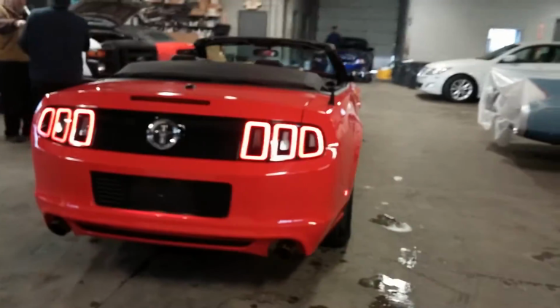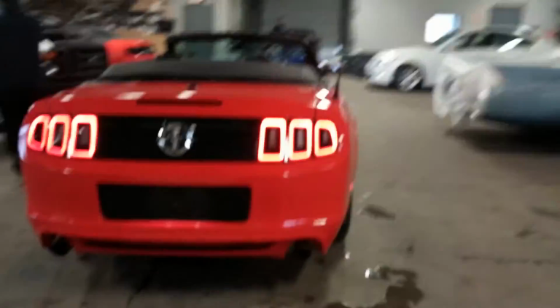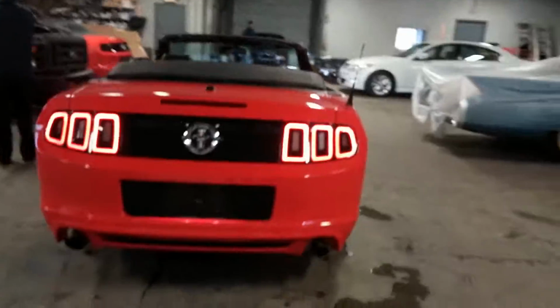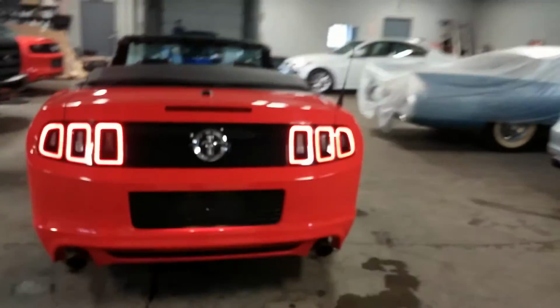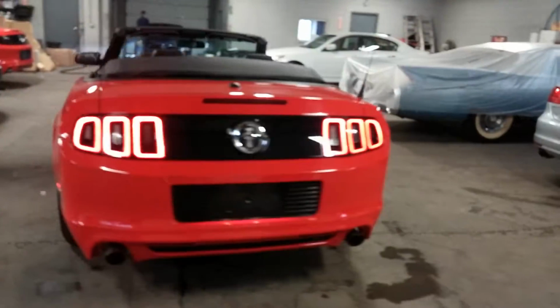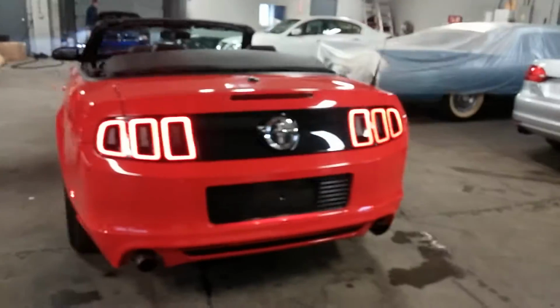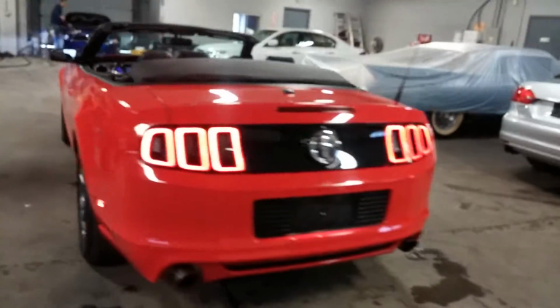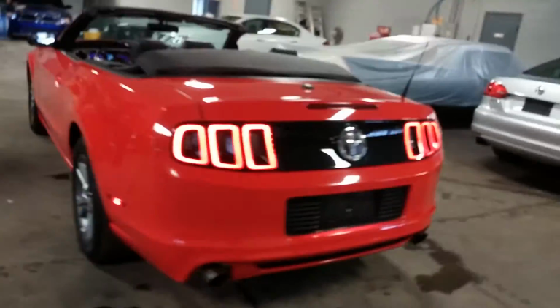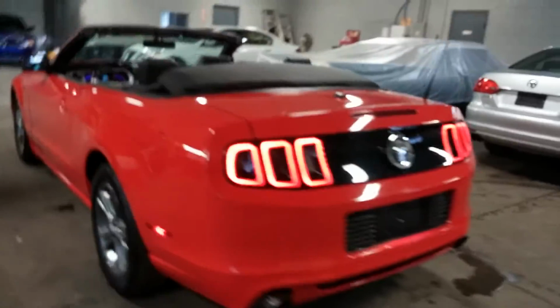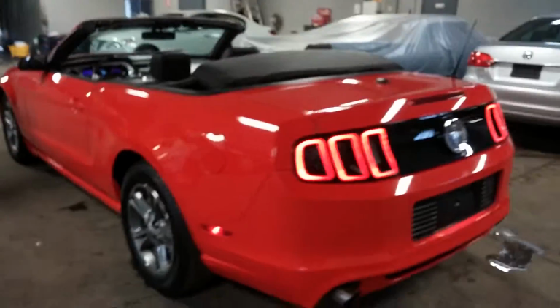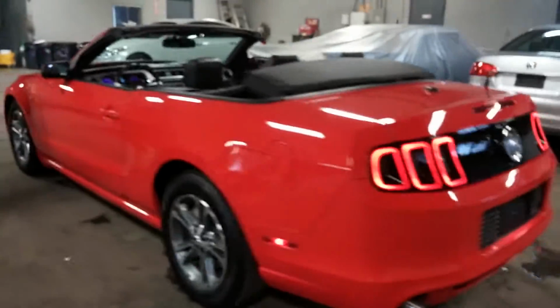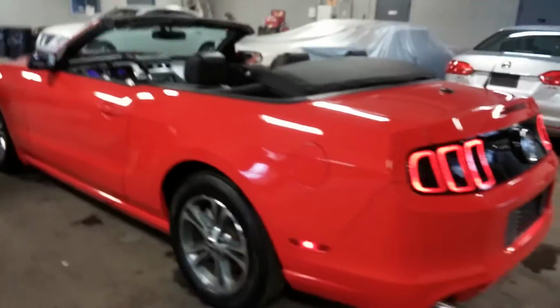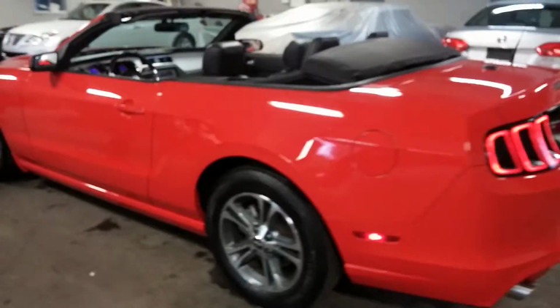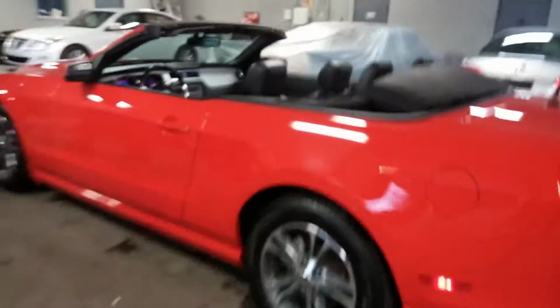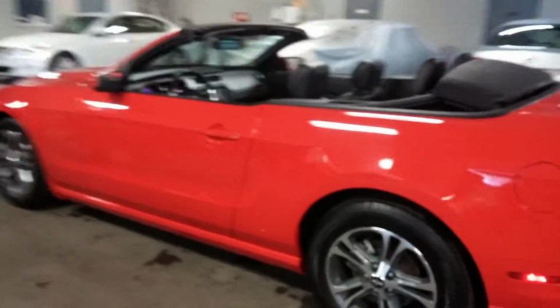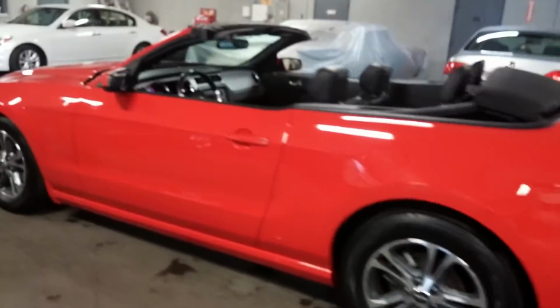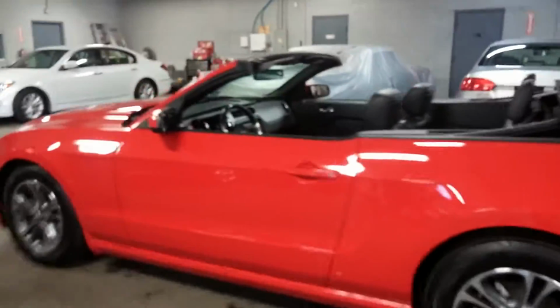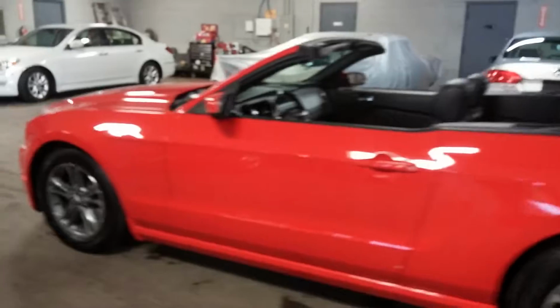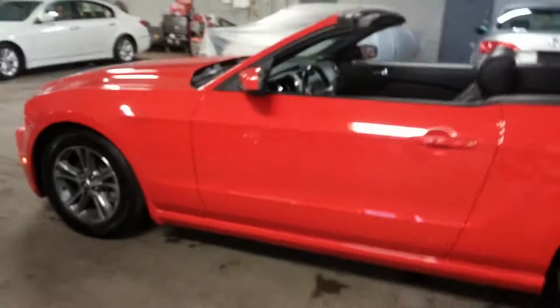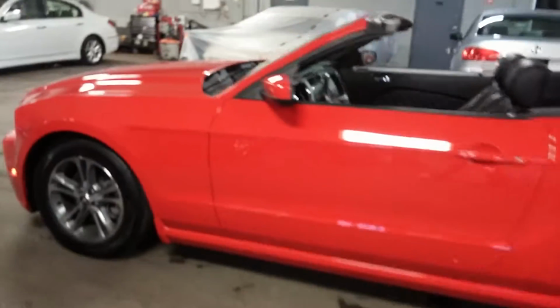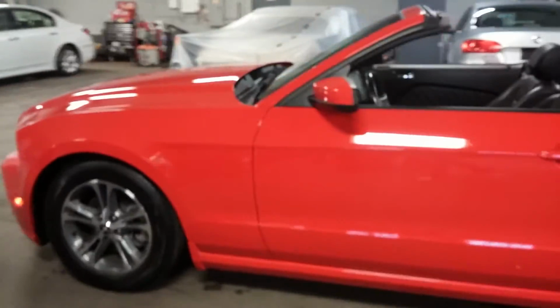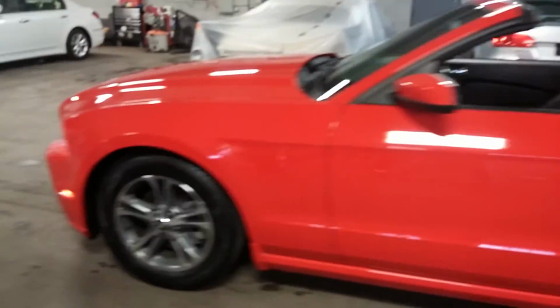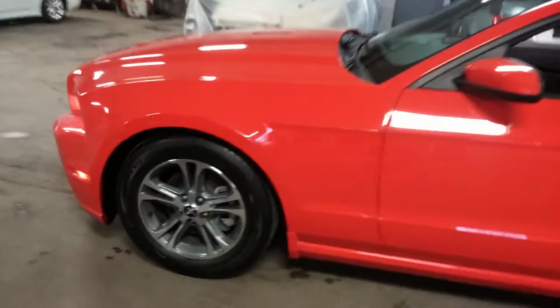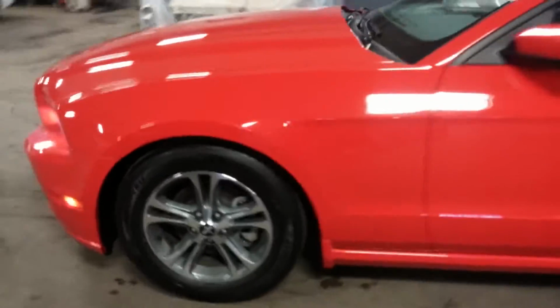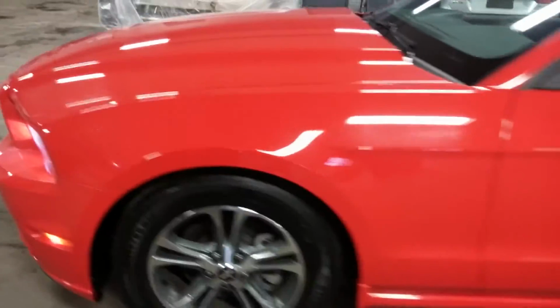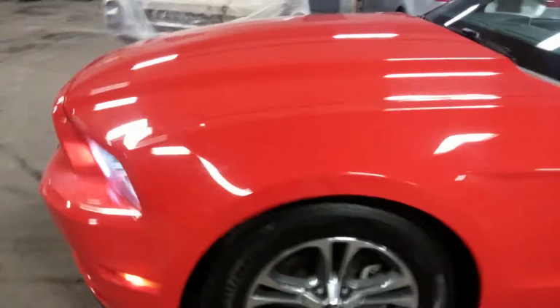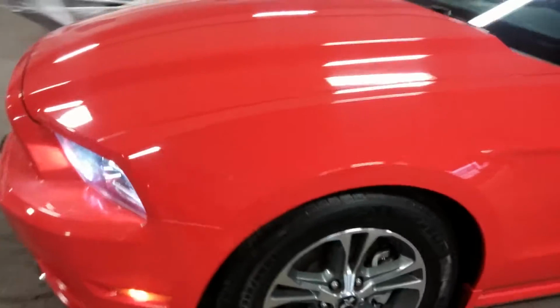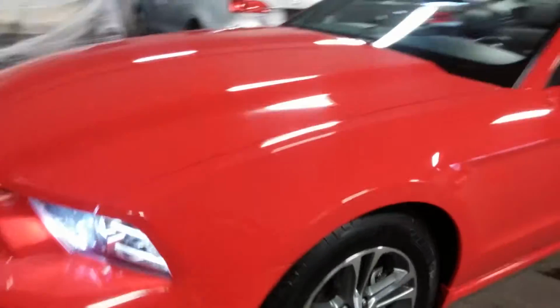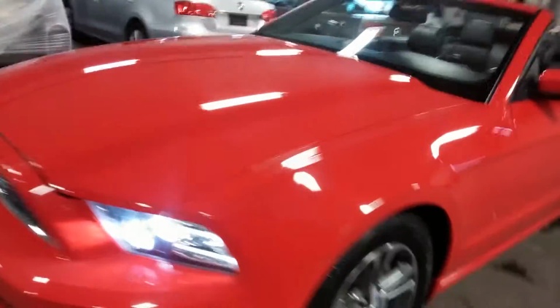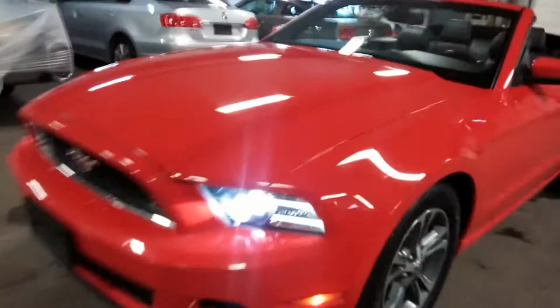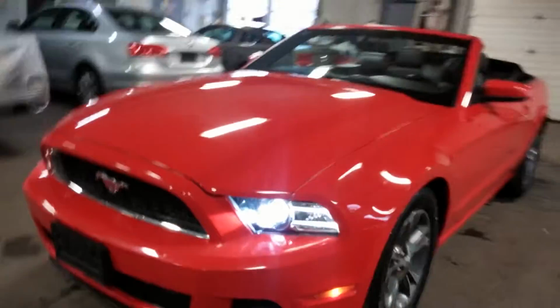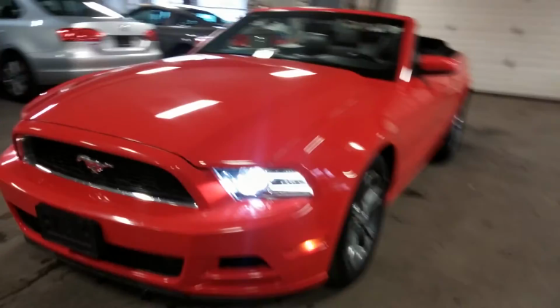Red with black leather interior, alloy wheels, premium sound system, steering wheel controls, HIDs — super nice.